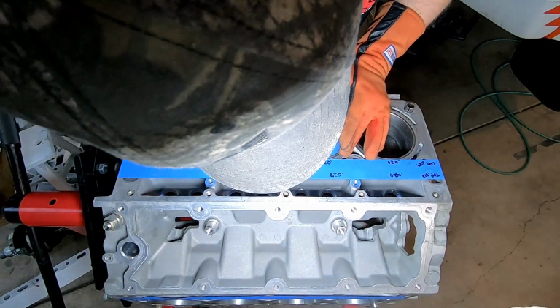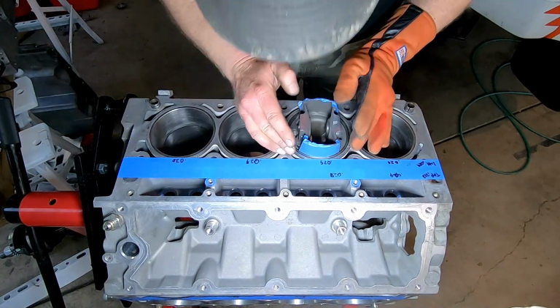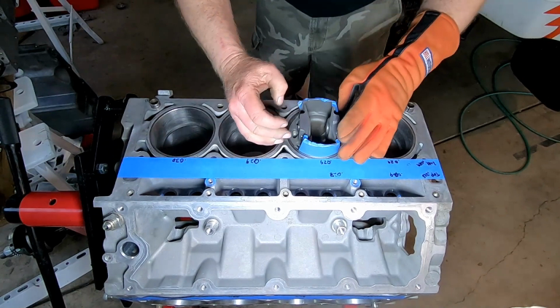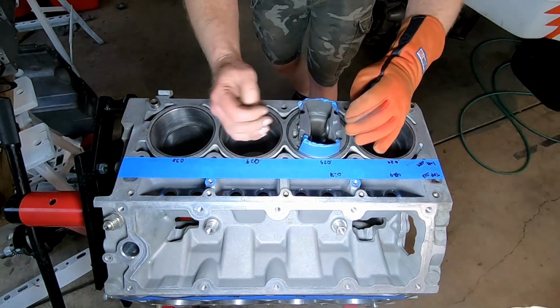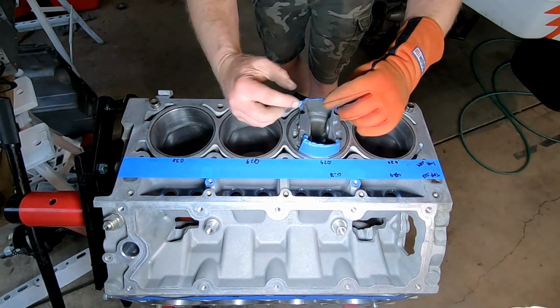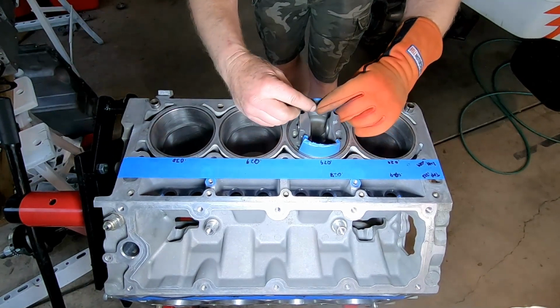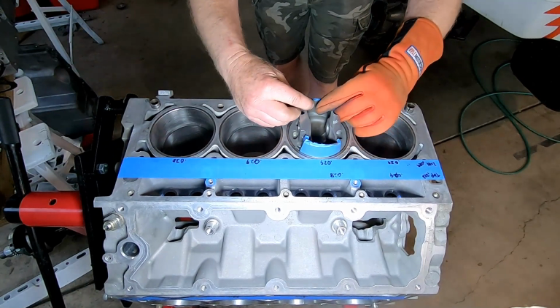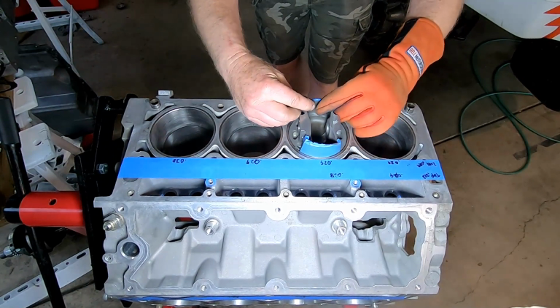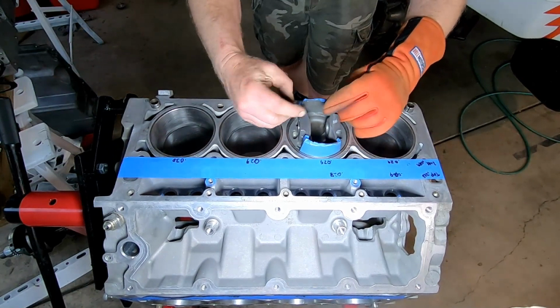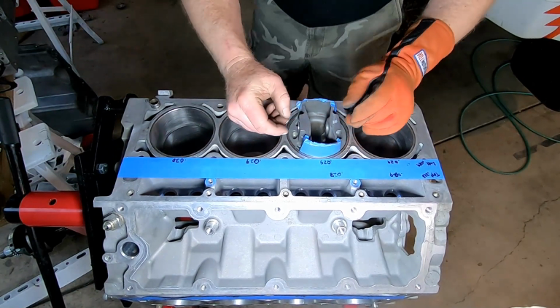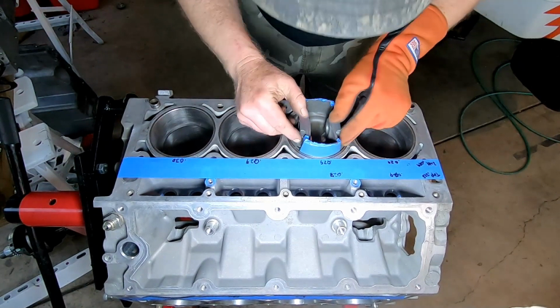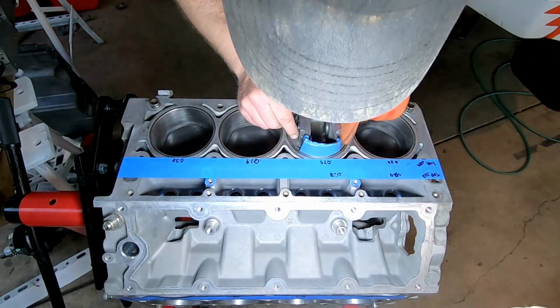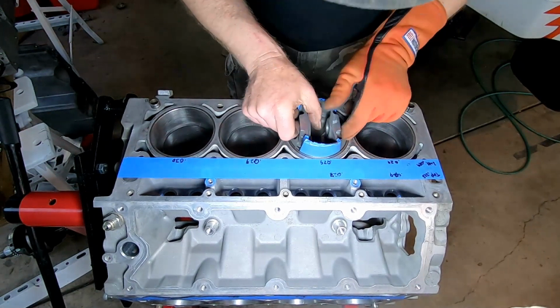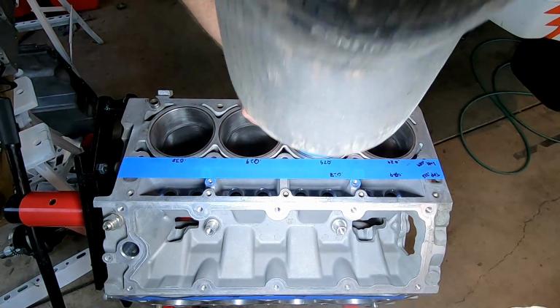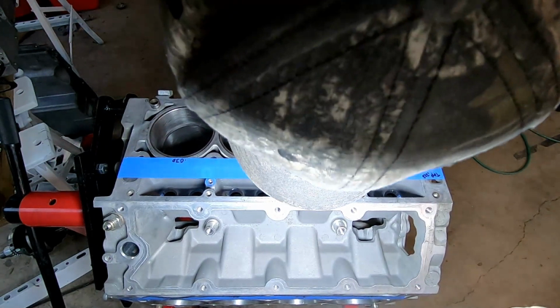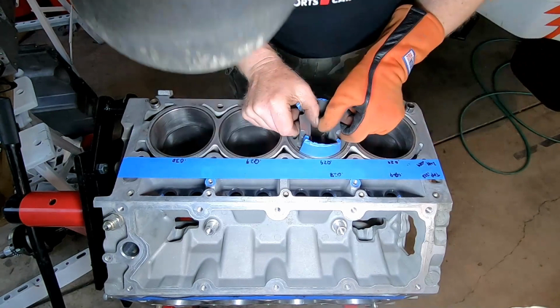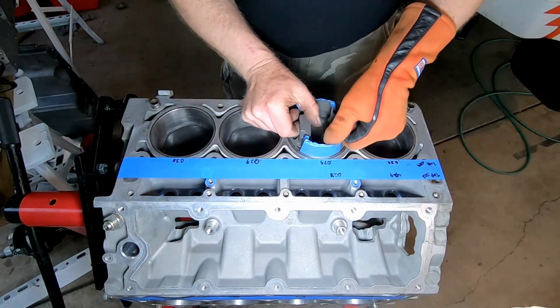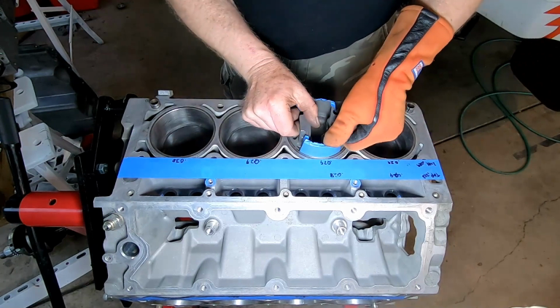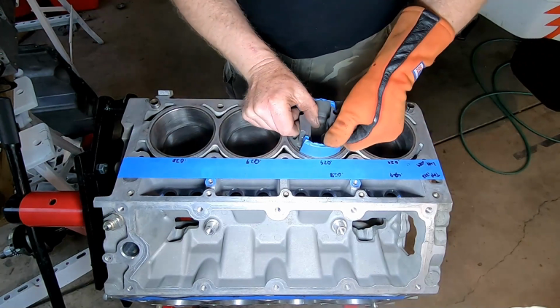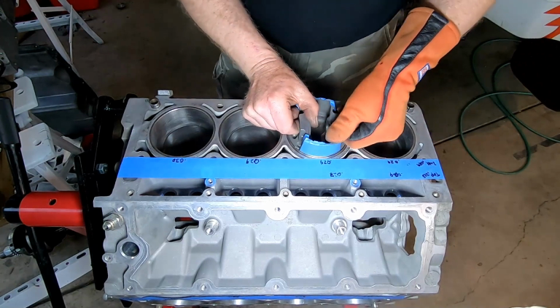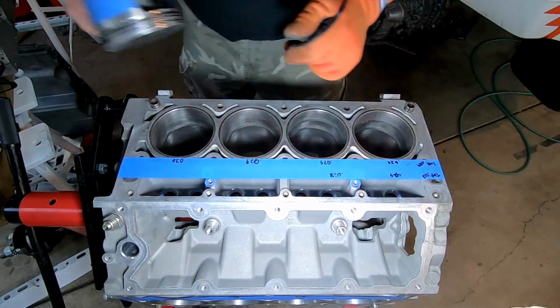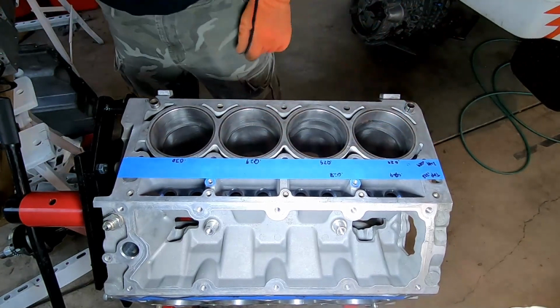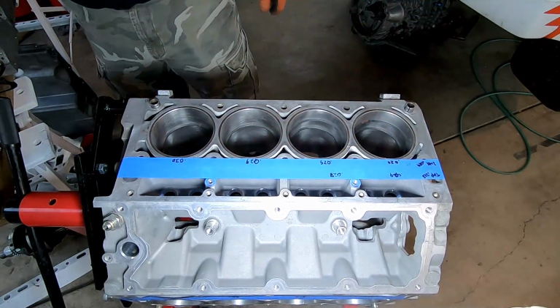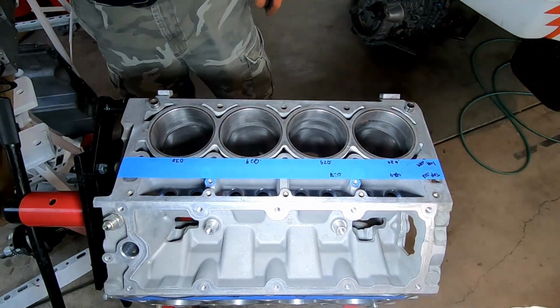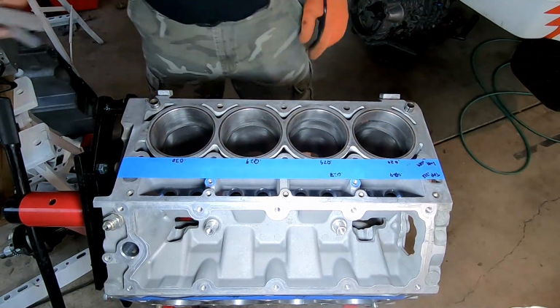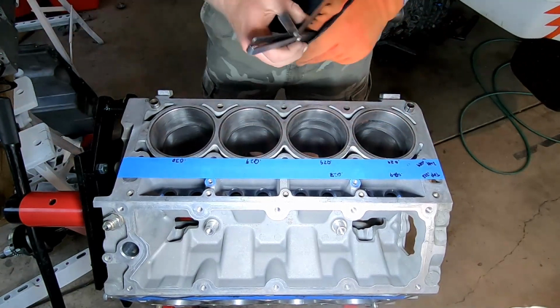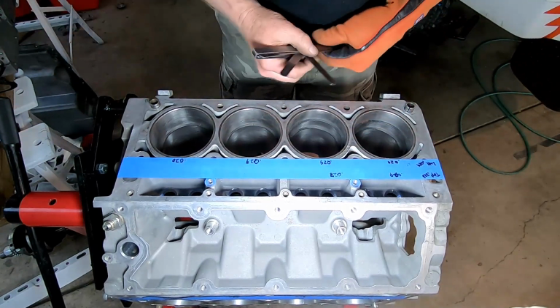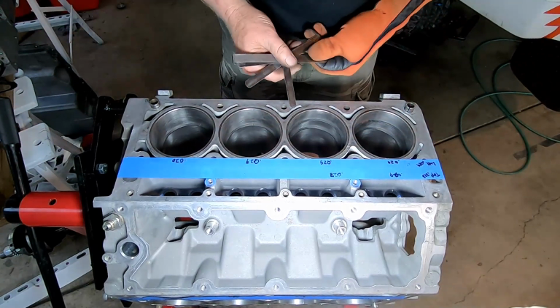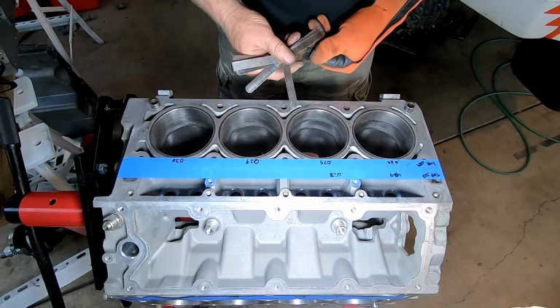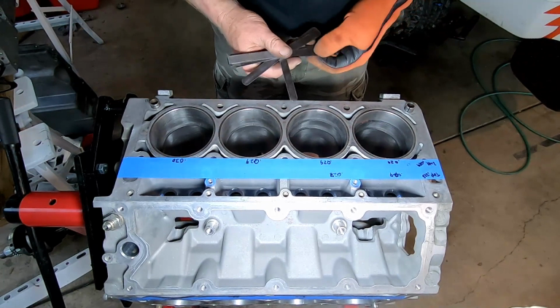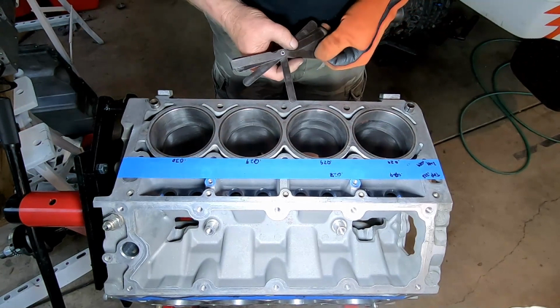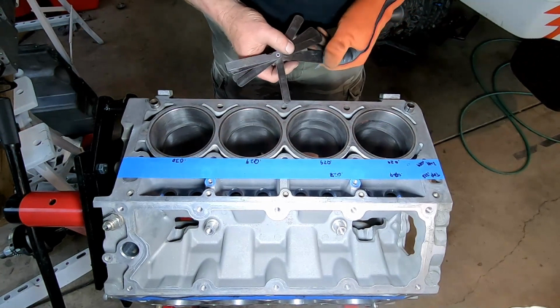After overshooting the top ring on a couple of cylinders, I decided to bump them up to 28 thousandths for the top ring and 29 thousandths for the second ring, and I think it'll be just fine.